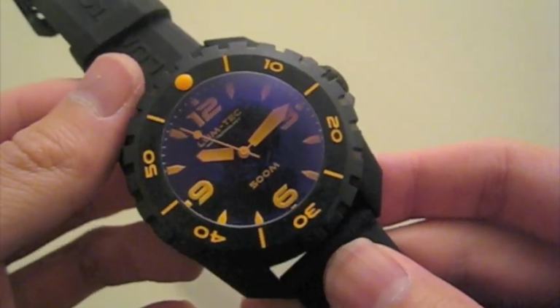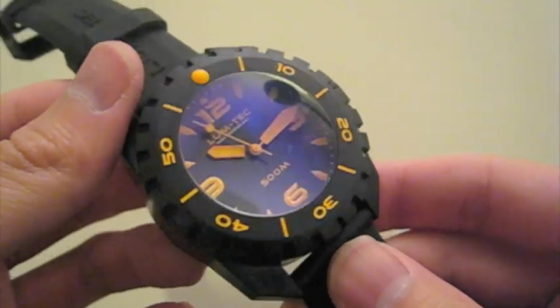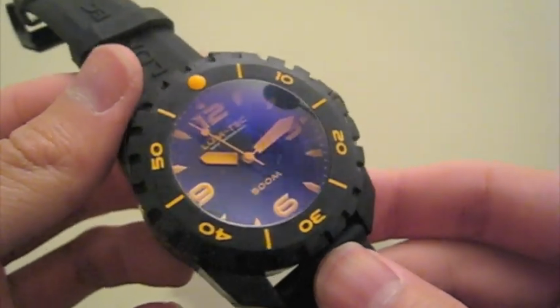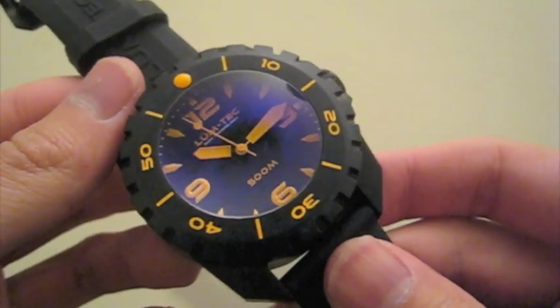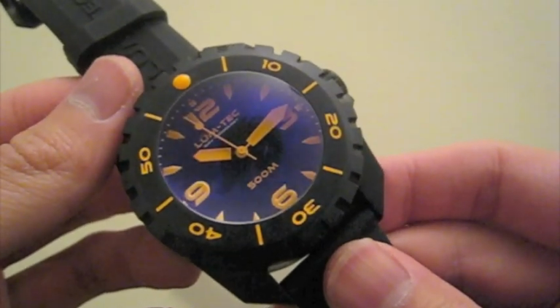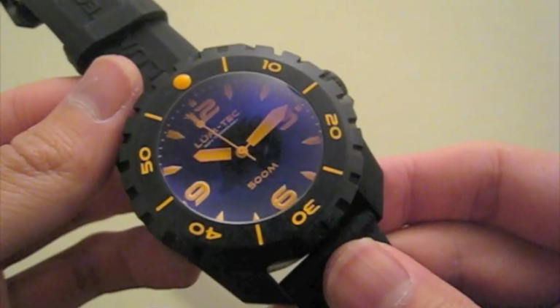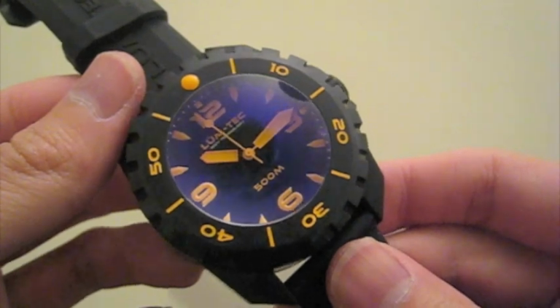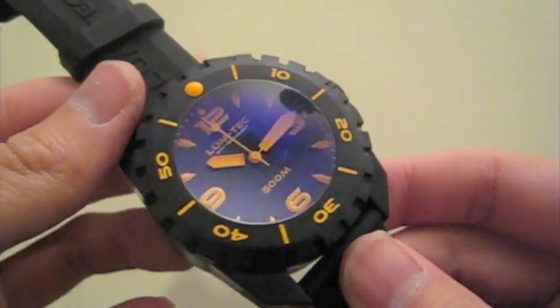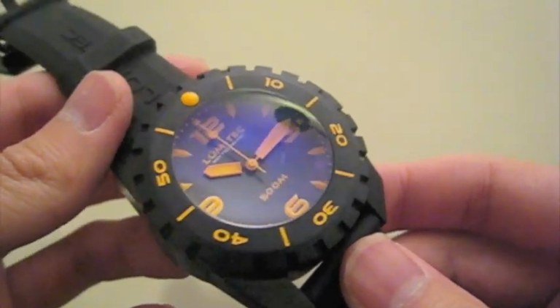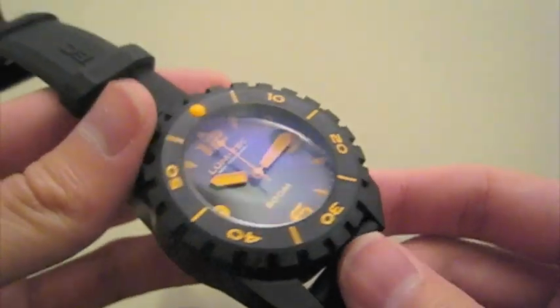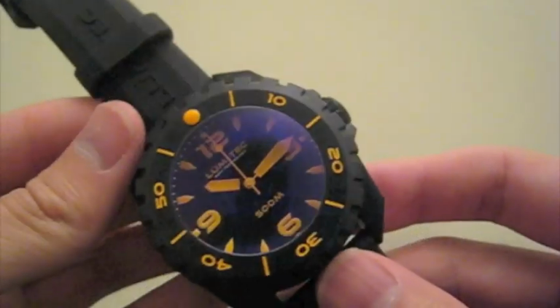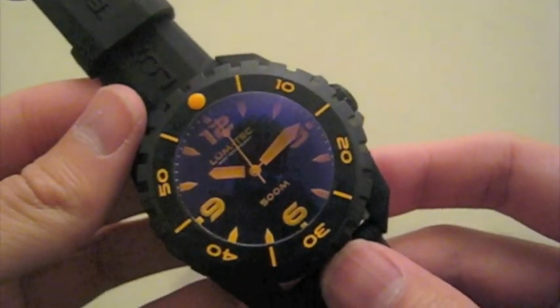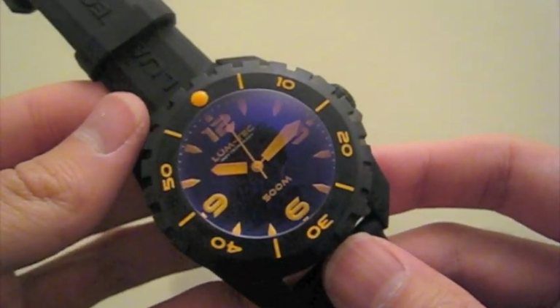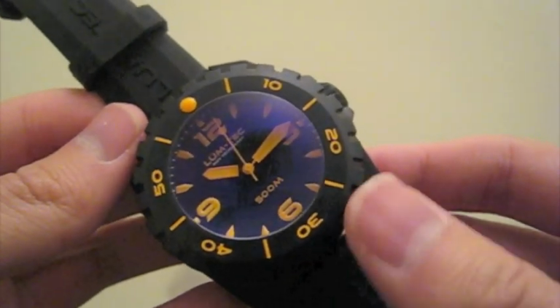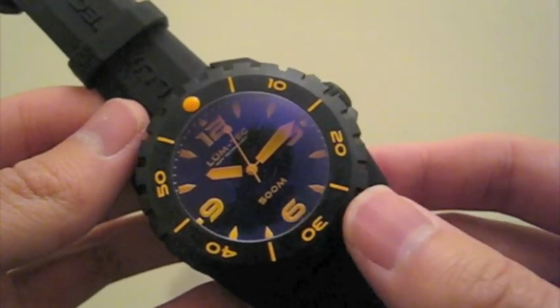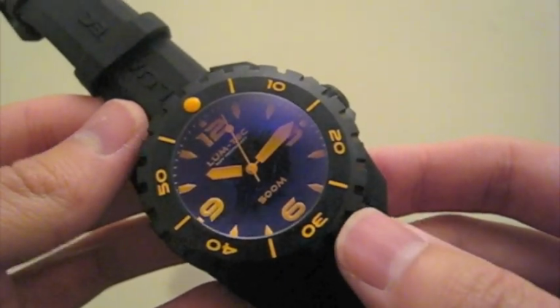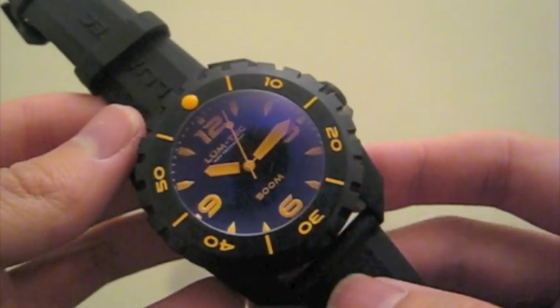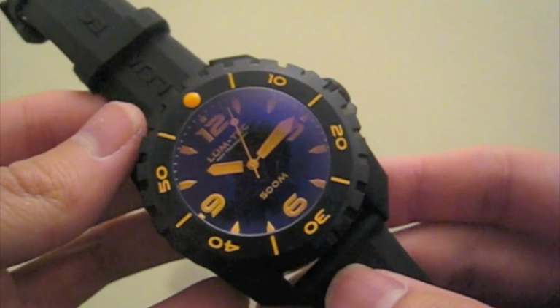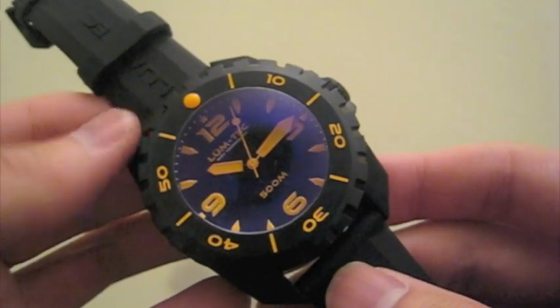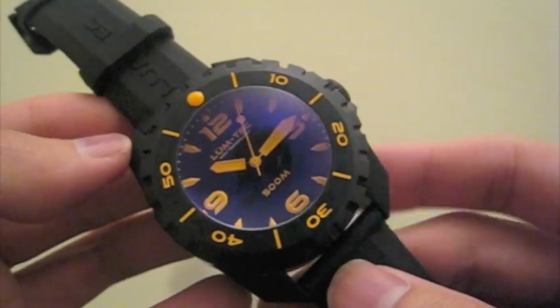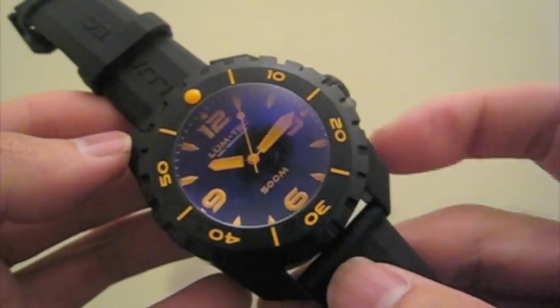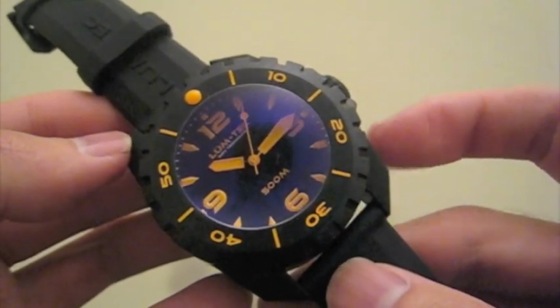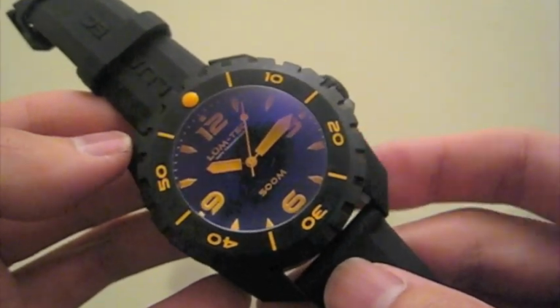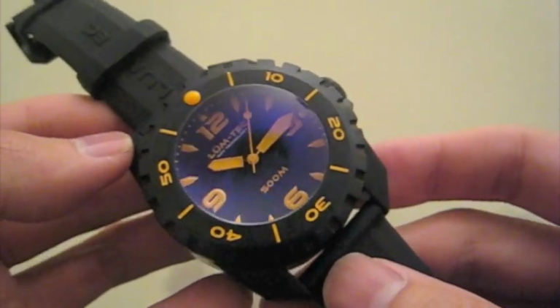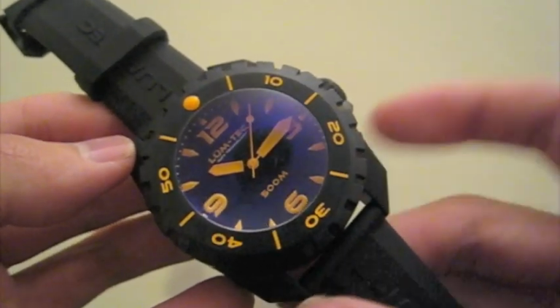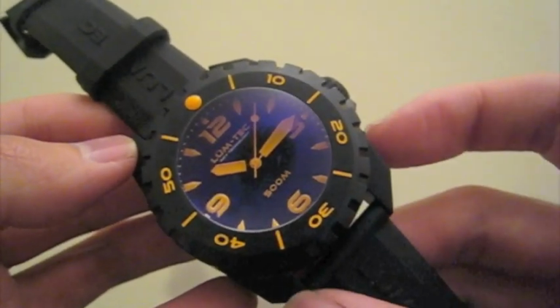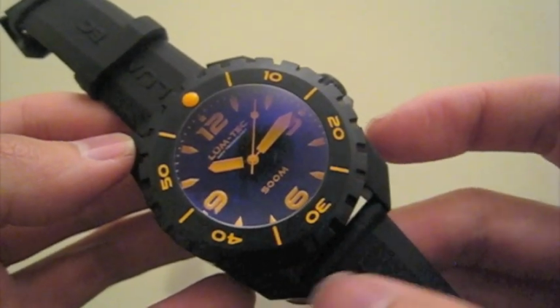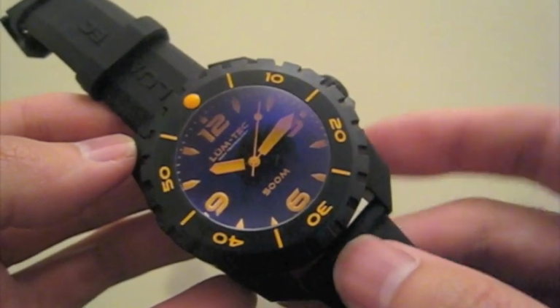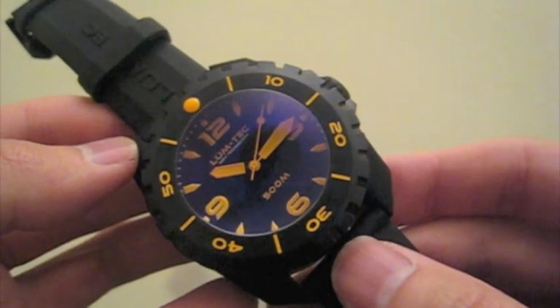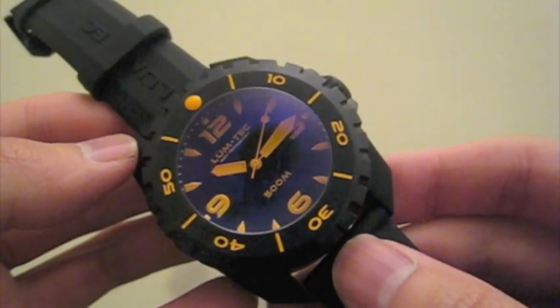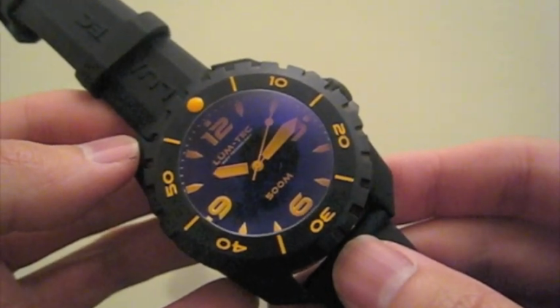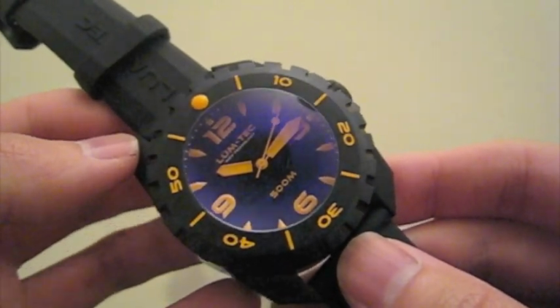This particular one is the 500 M3, which is the PVD version with the orange lume. There are also two other versions — another PVD version with white lume, and then there's a stainless steel version as well.